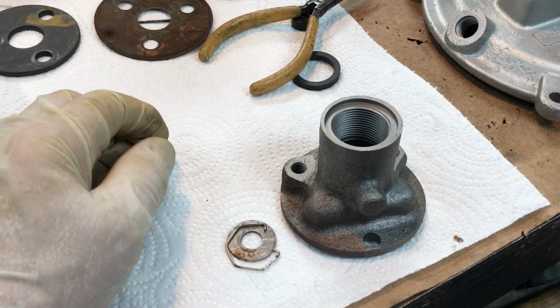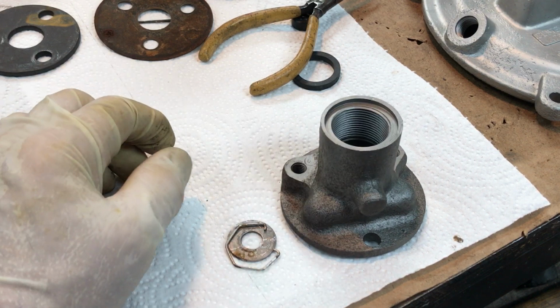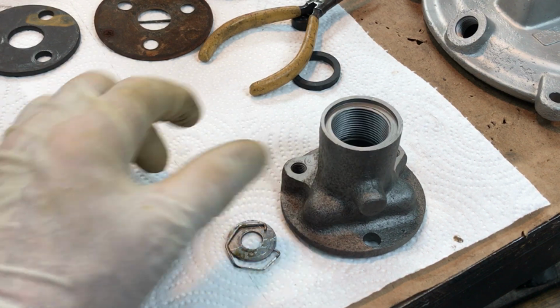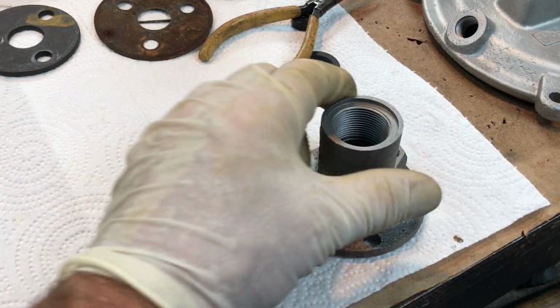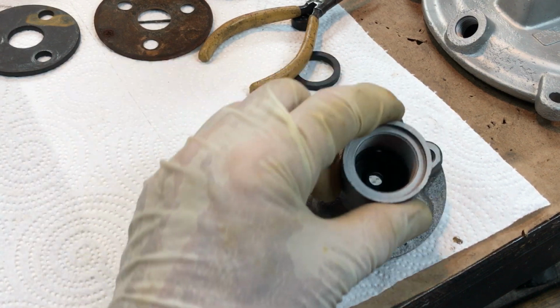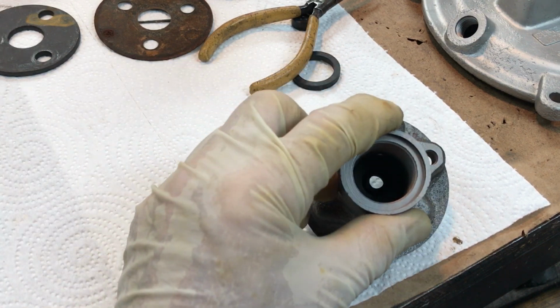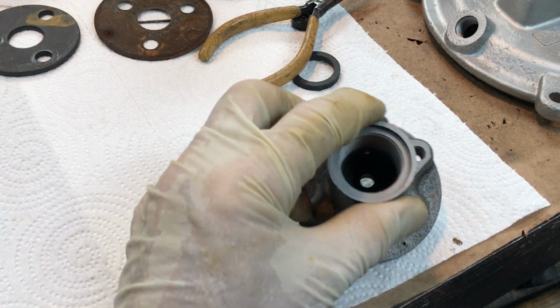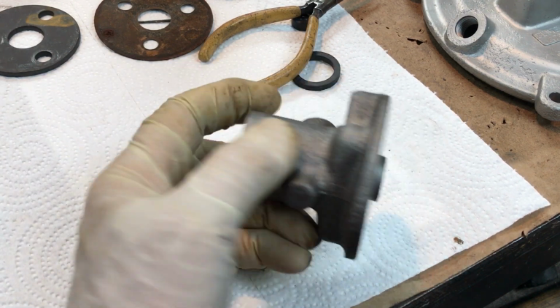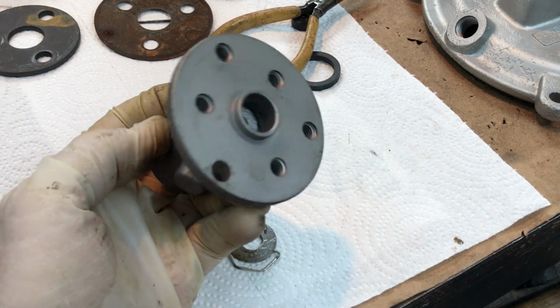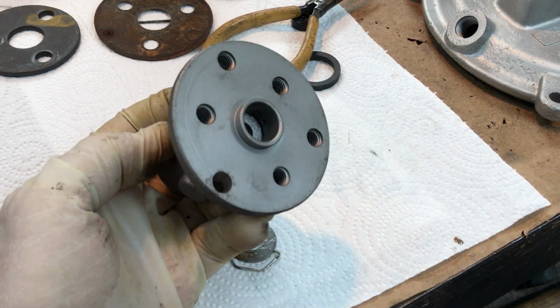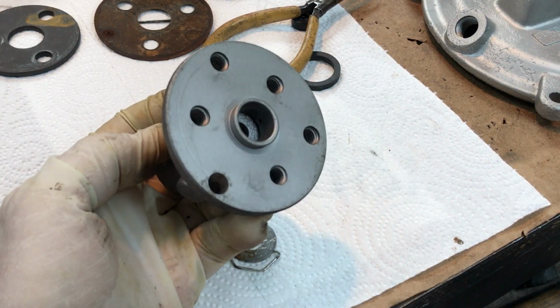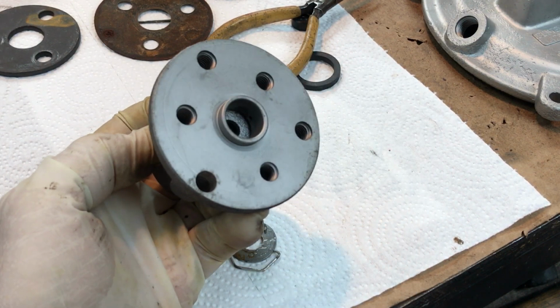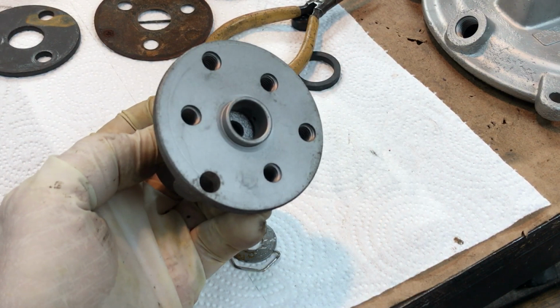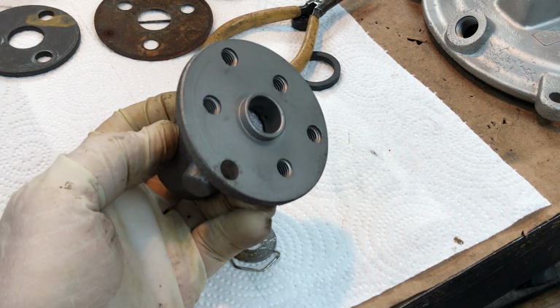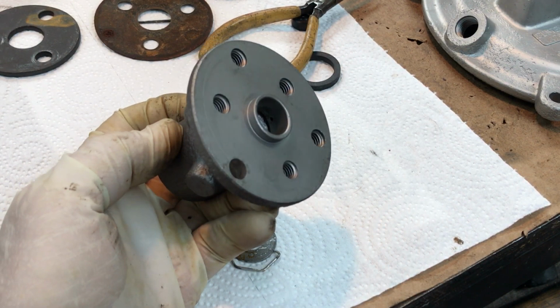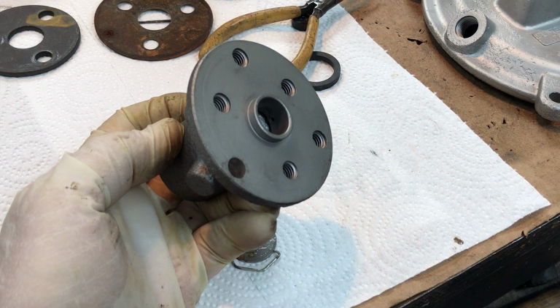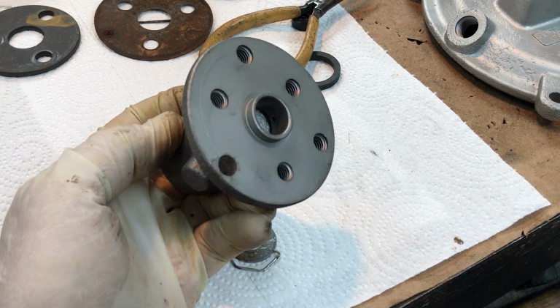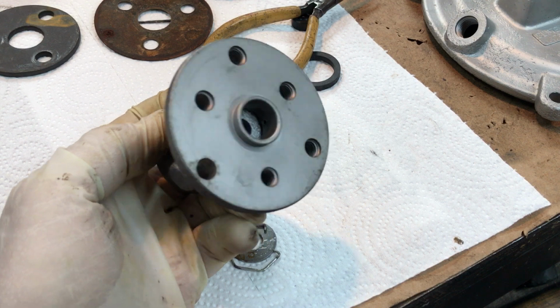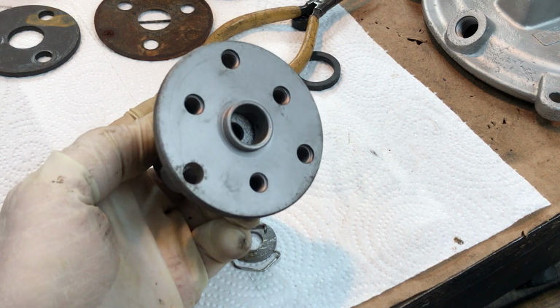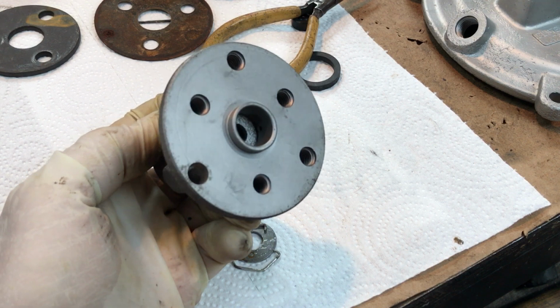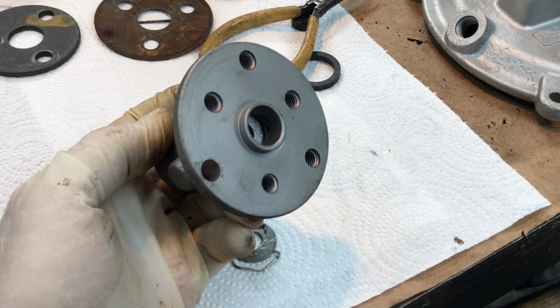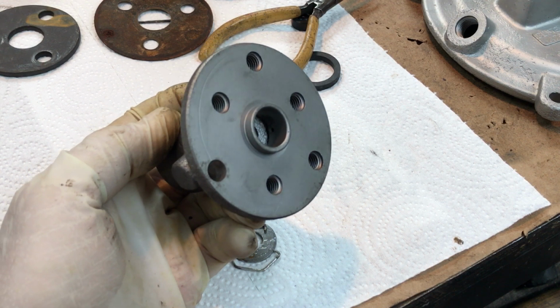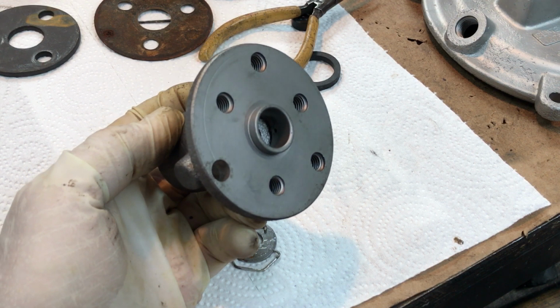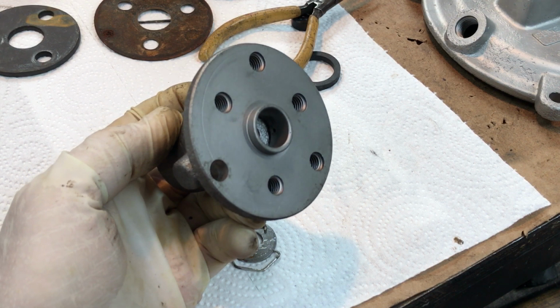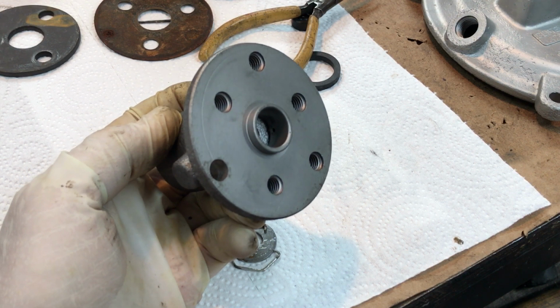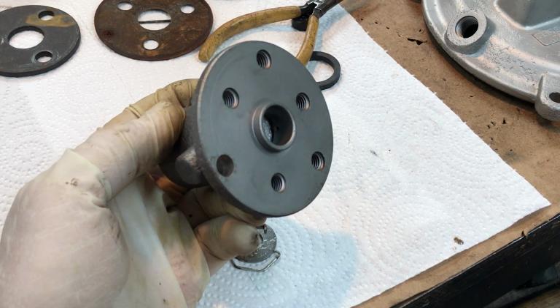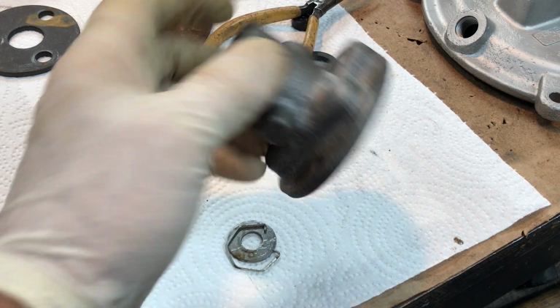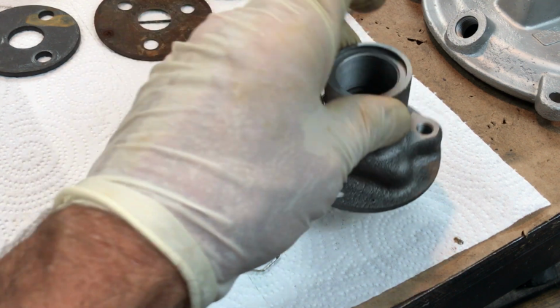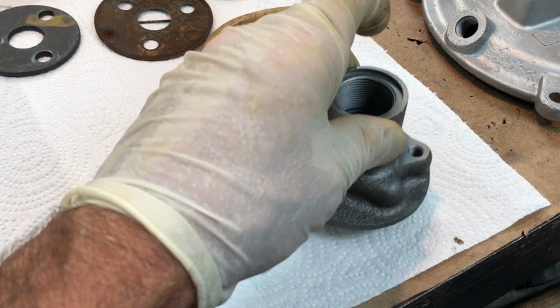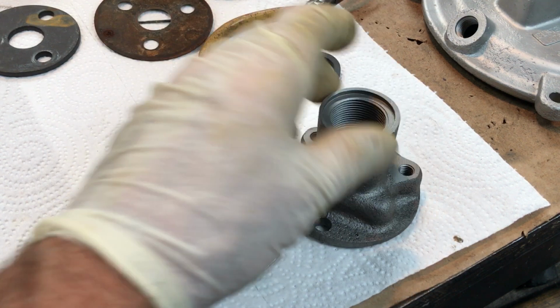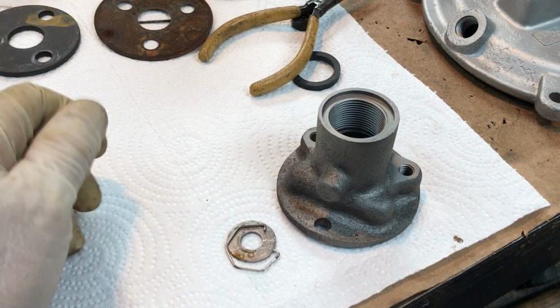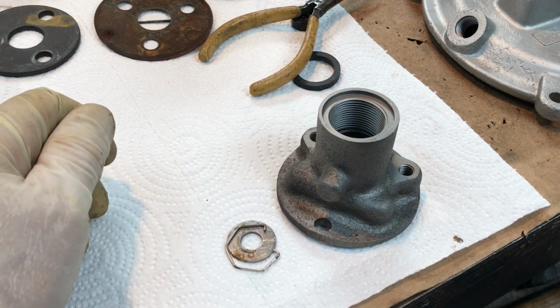And that's it. That's all that keeps your brake fluid and hydraulic, your hydraulic and your vacuum apart from each other.